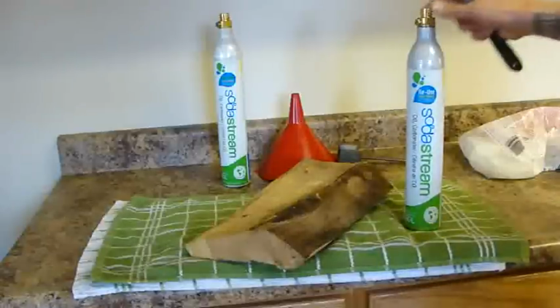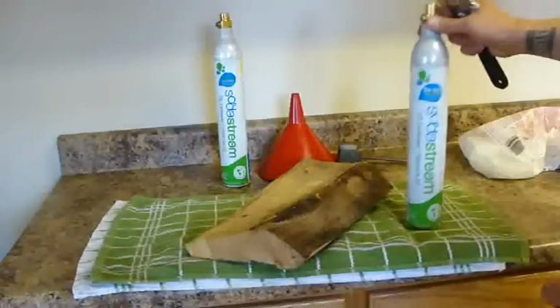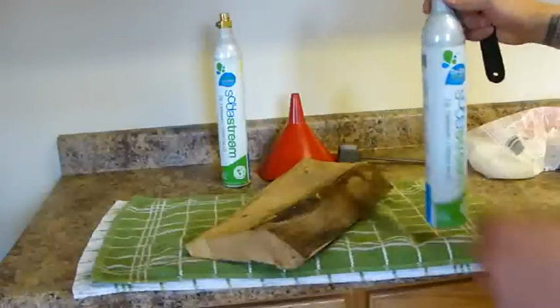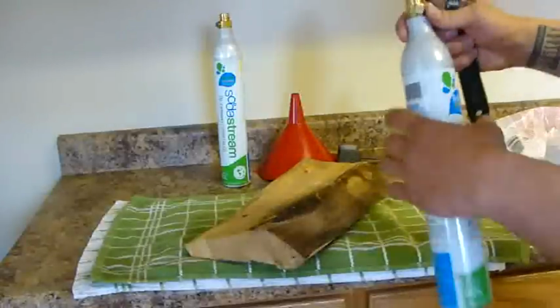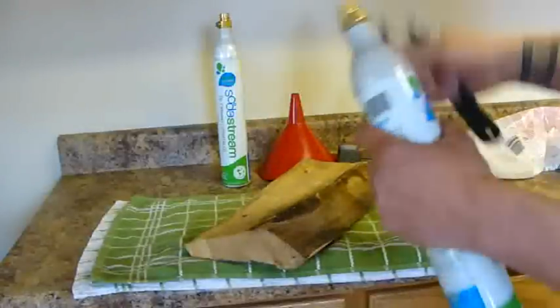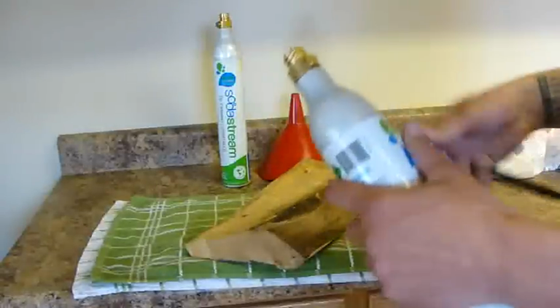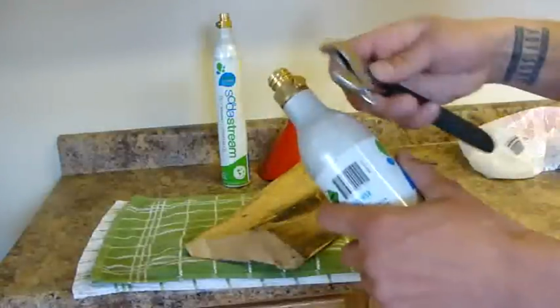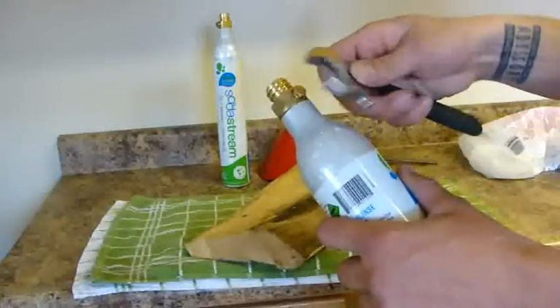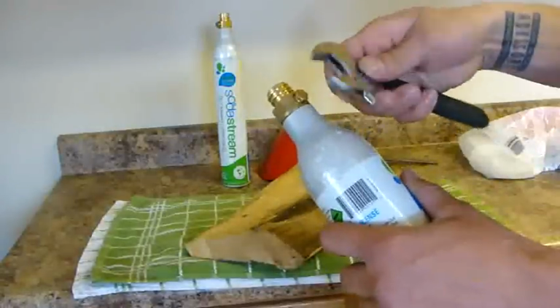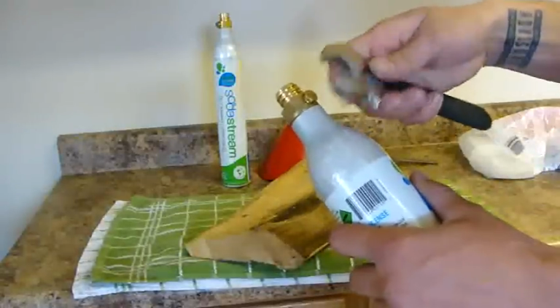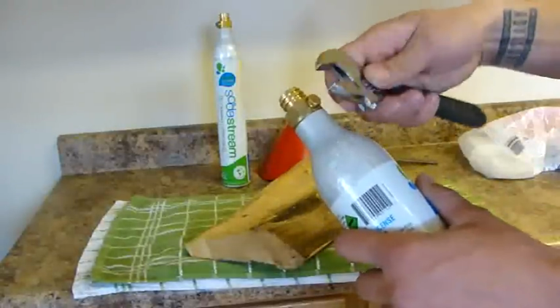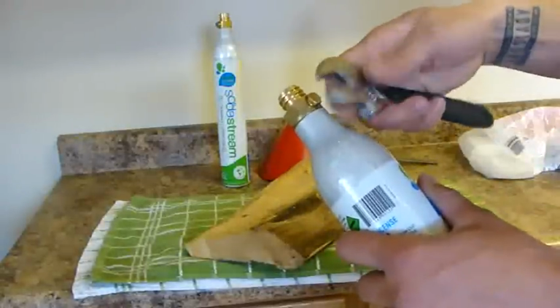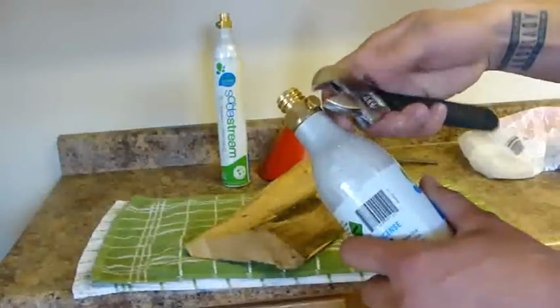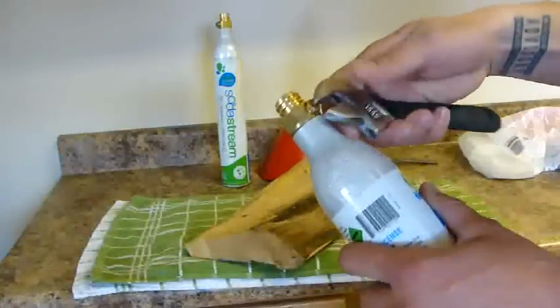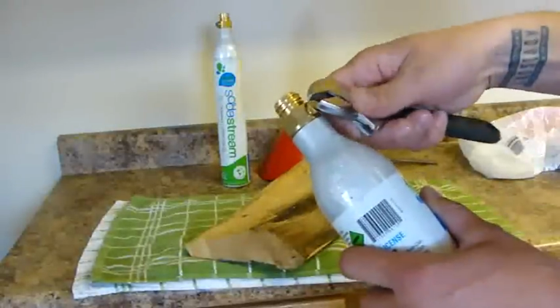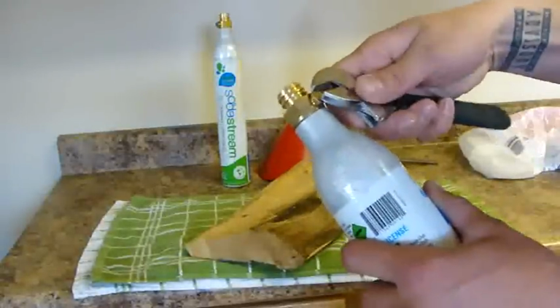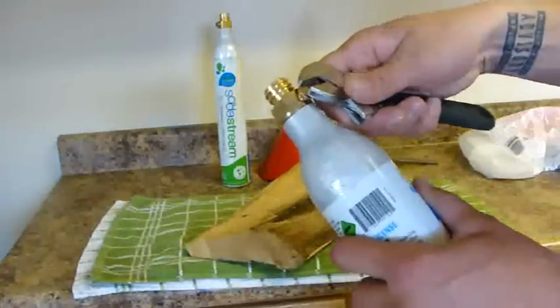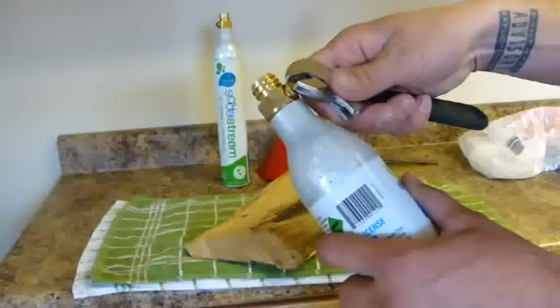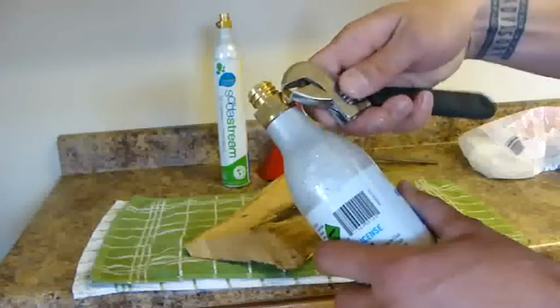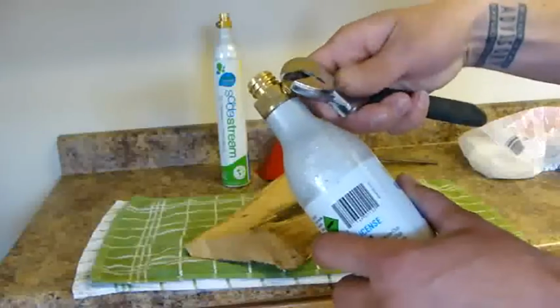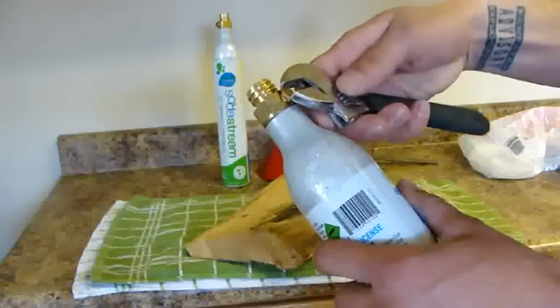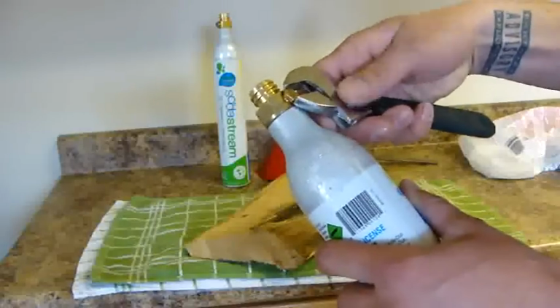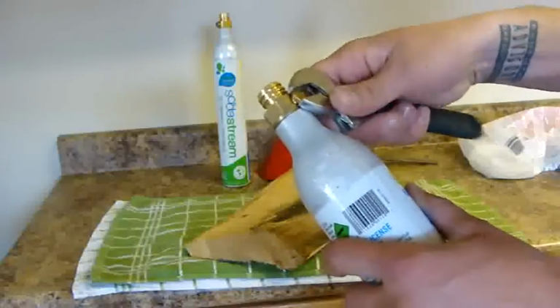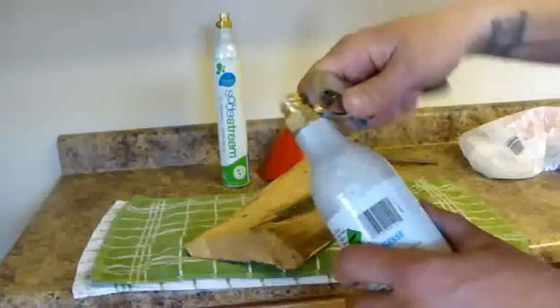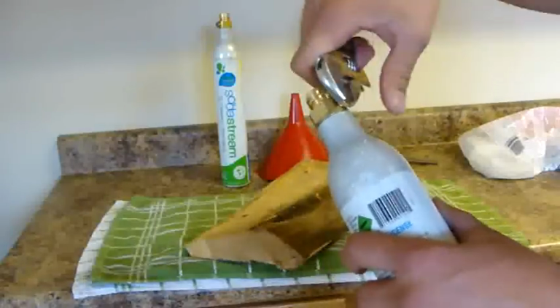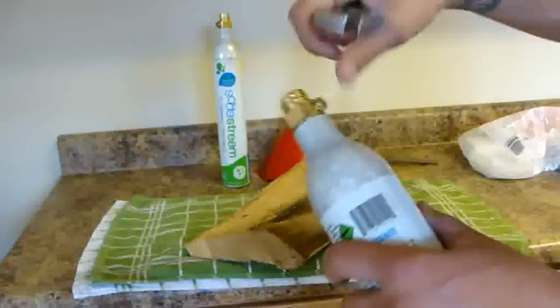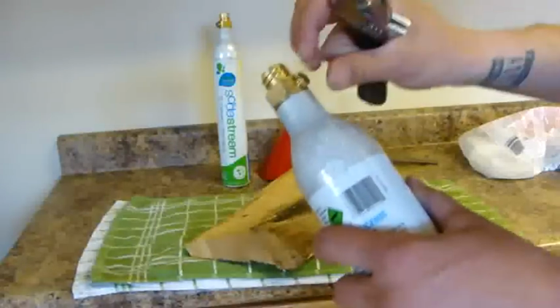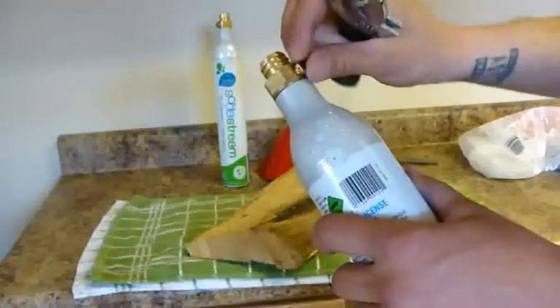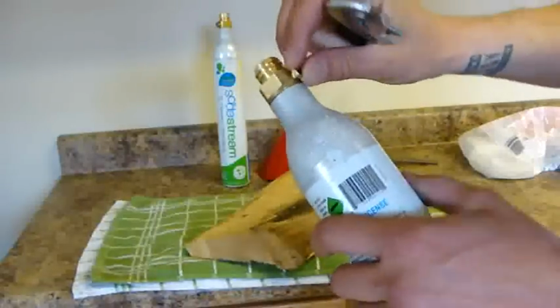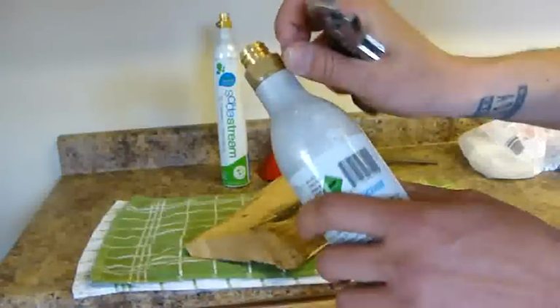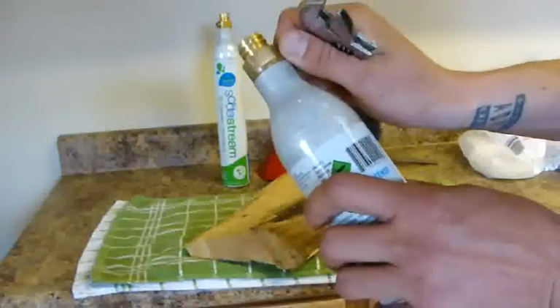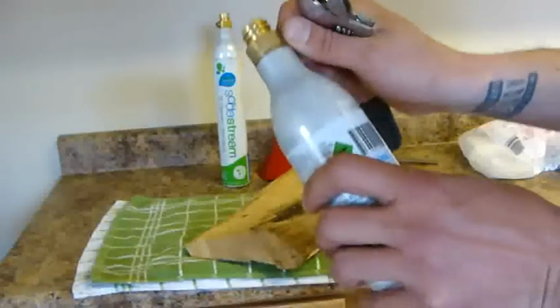The first thing you want to do is loosen the little safety valve here to get all the air out. I already did it to these, so they're empty.